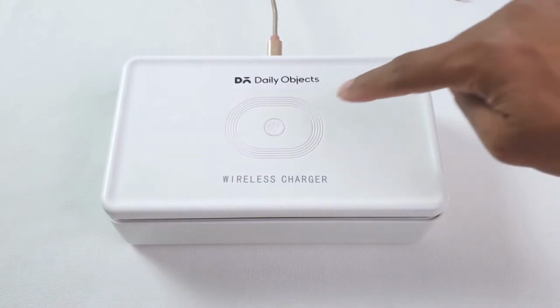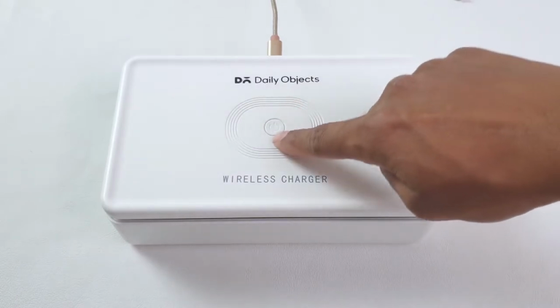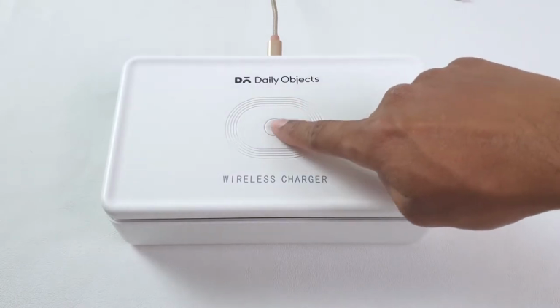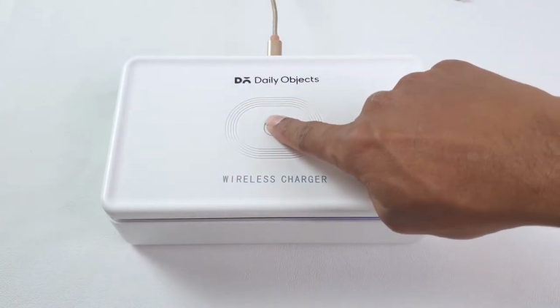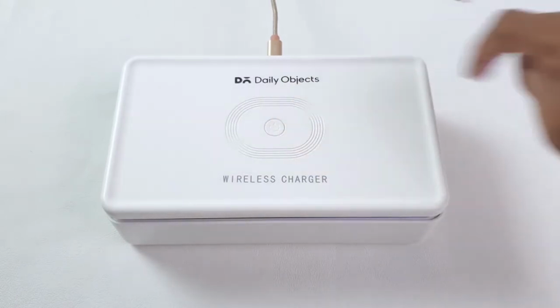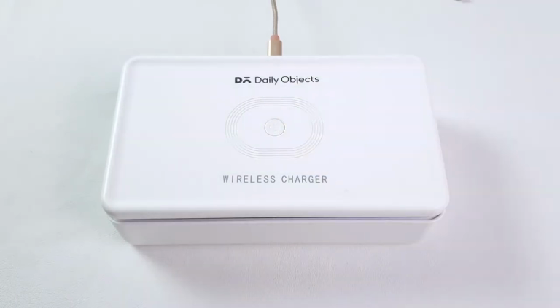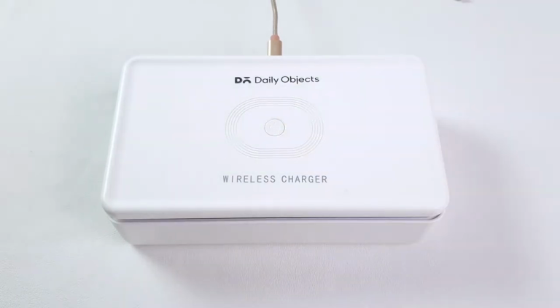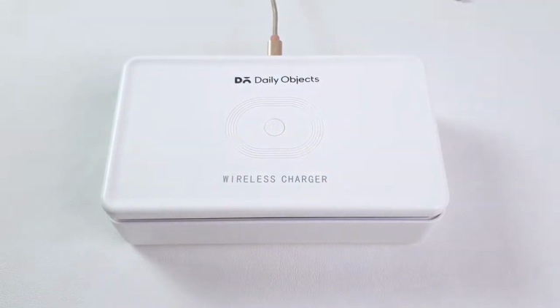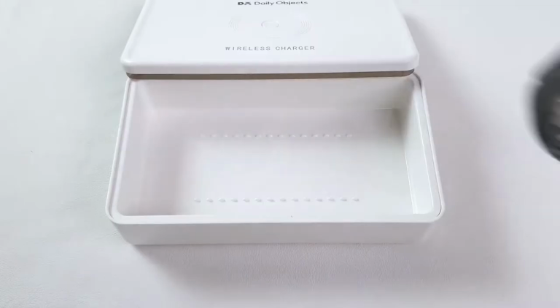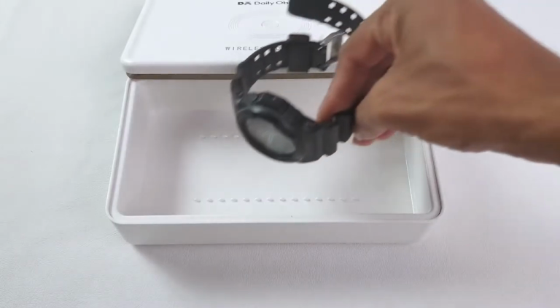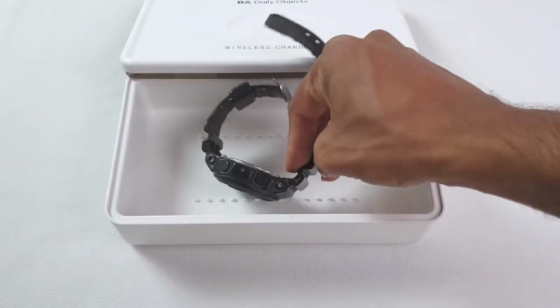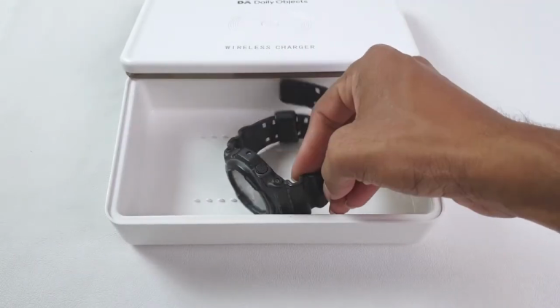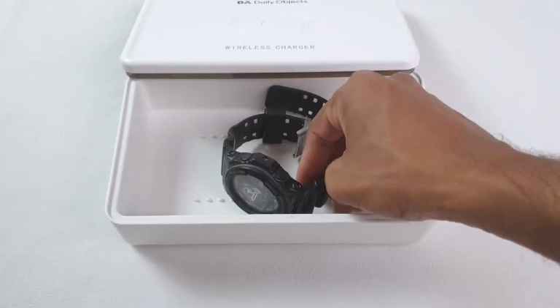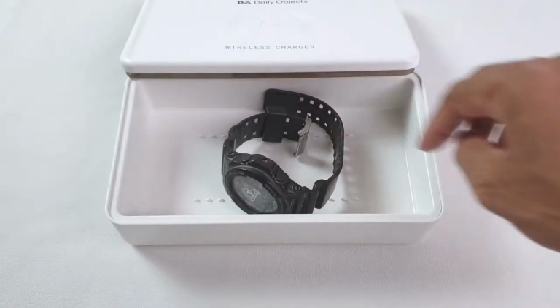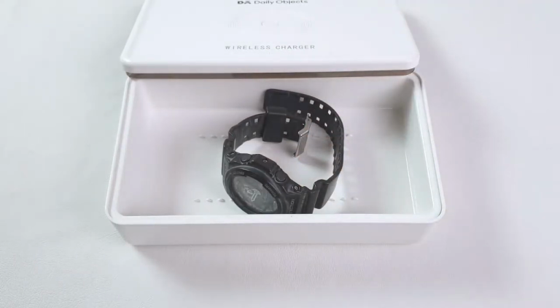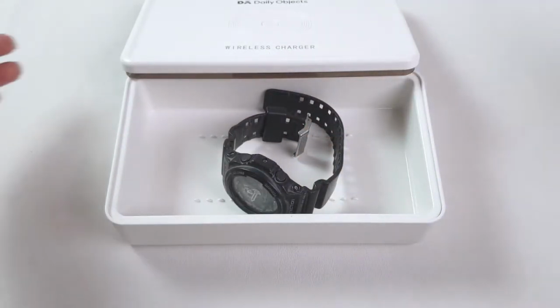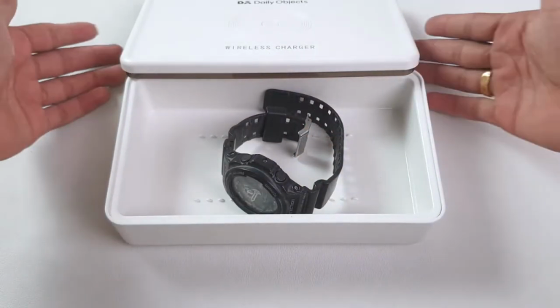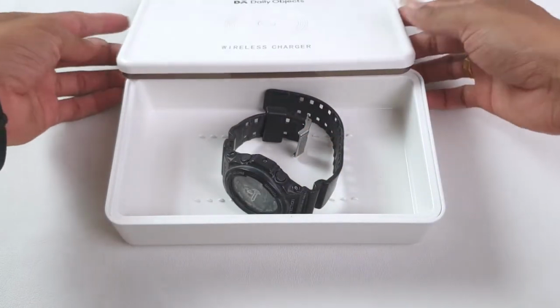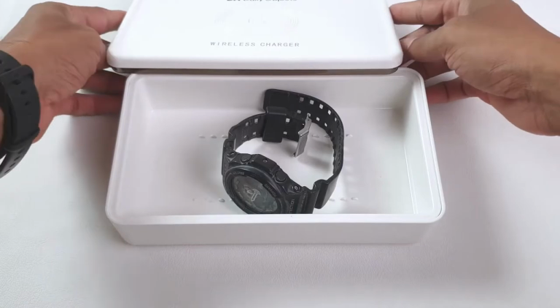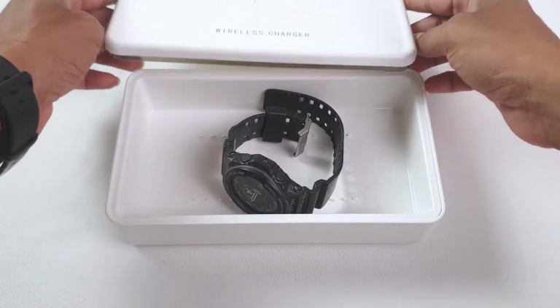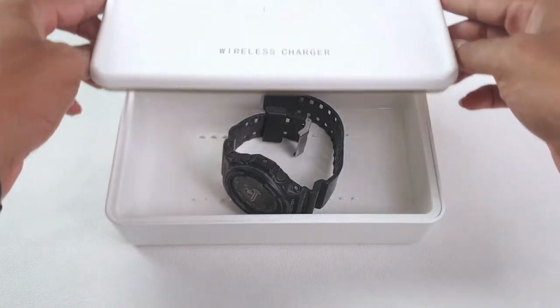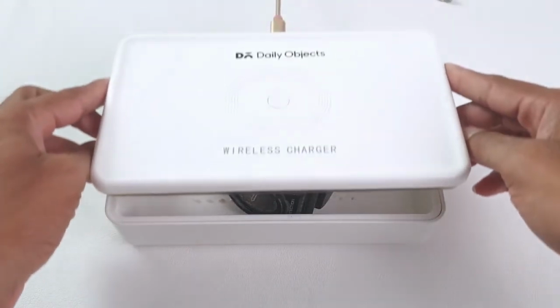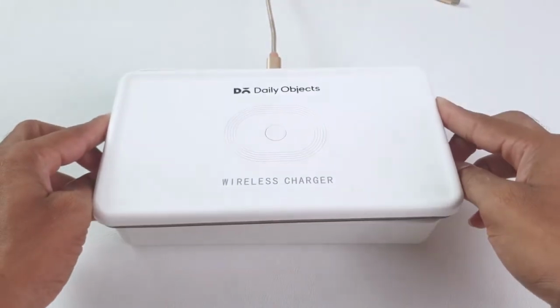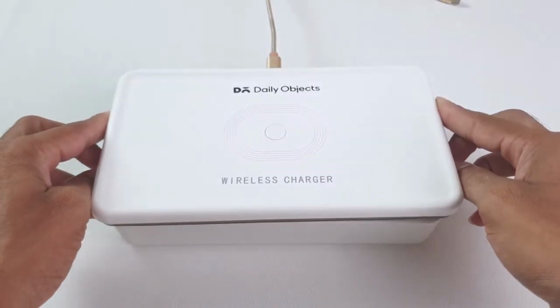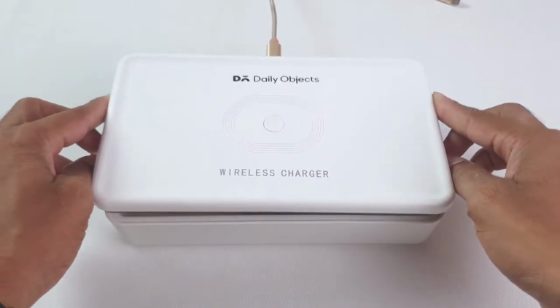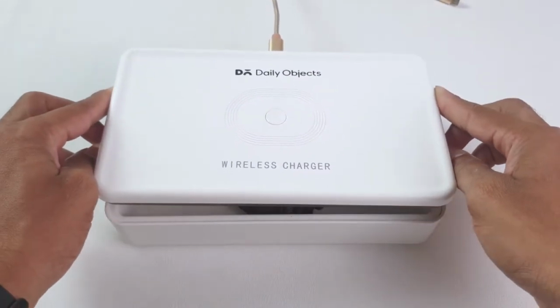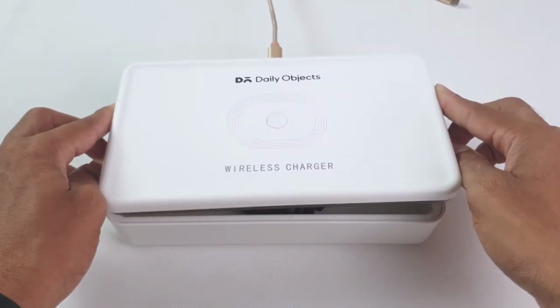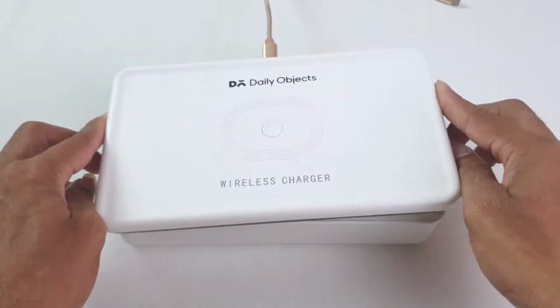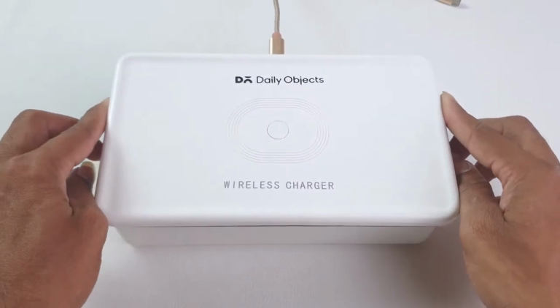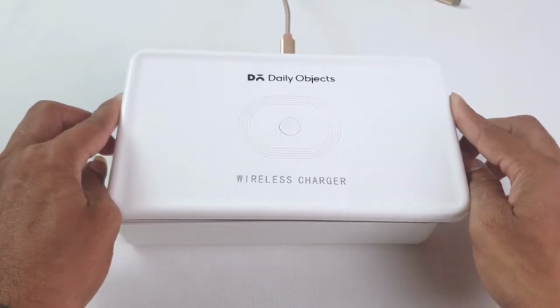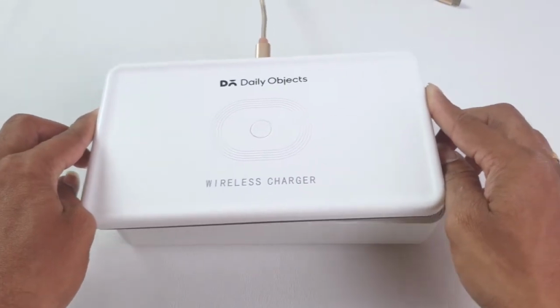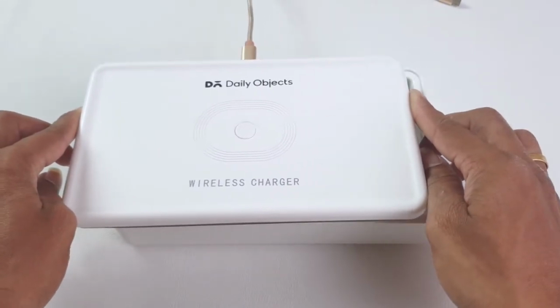But there is a catch. Because of the smaller size, objects that are a little bit bulky cannot be placed effectively.